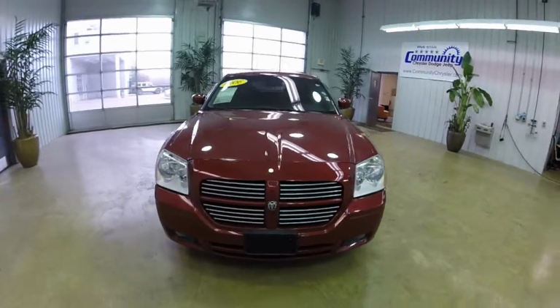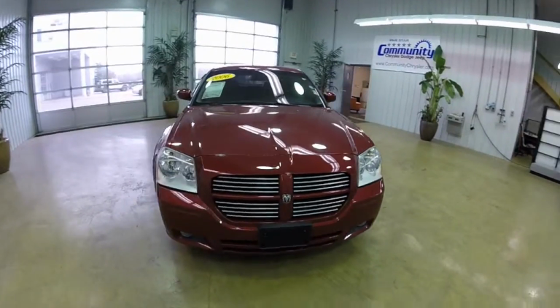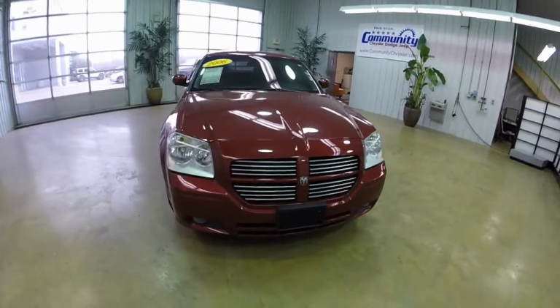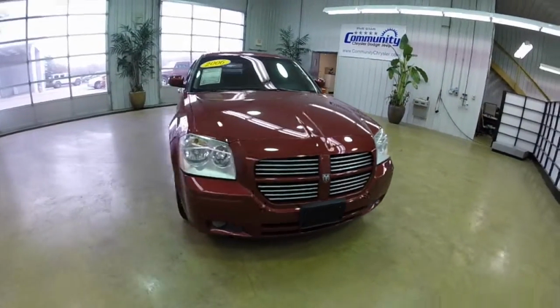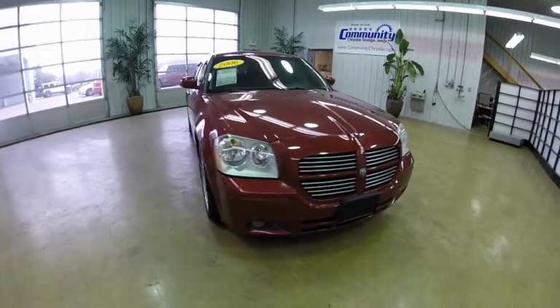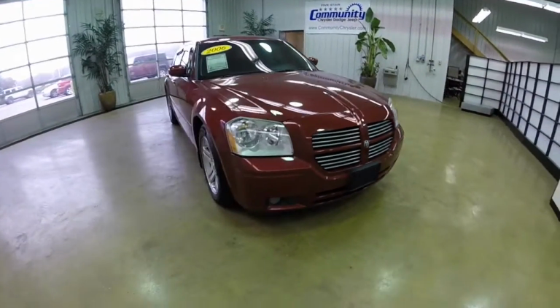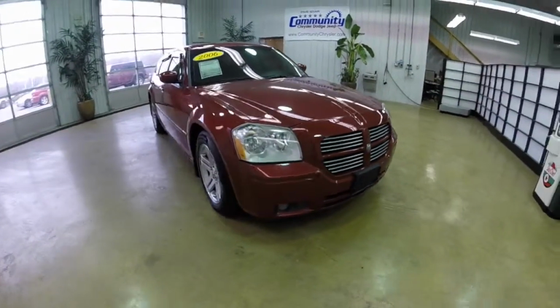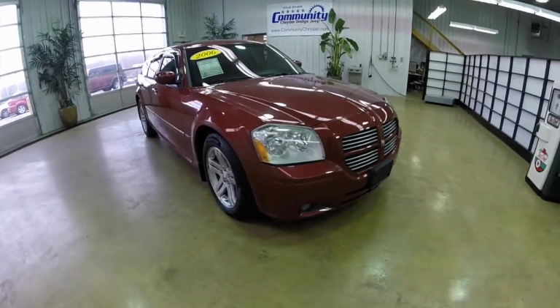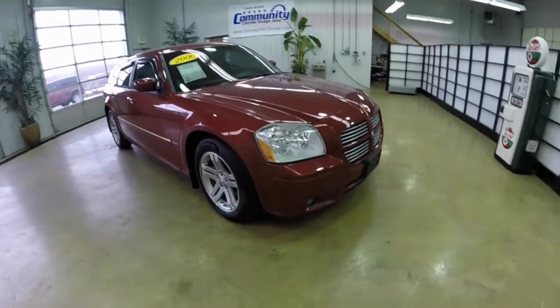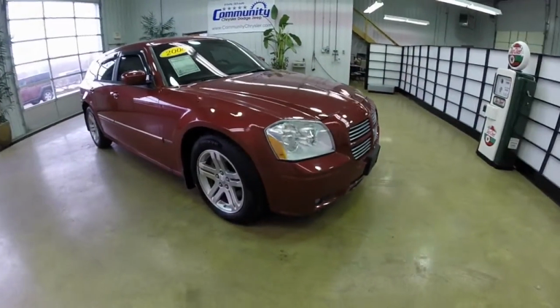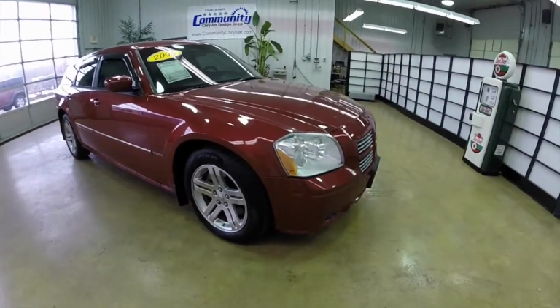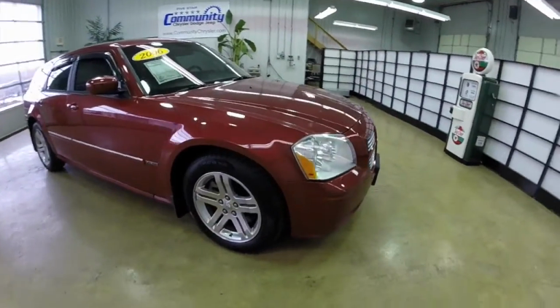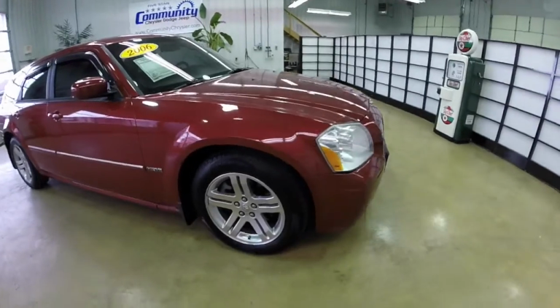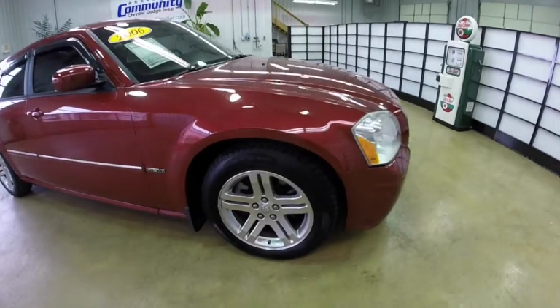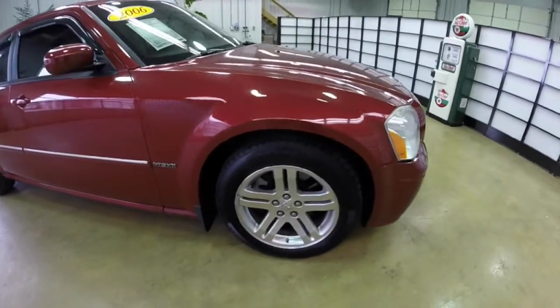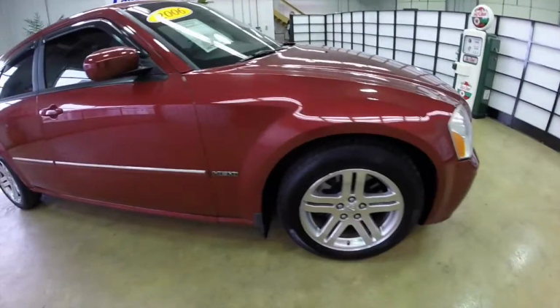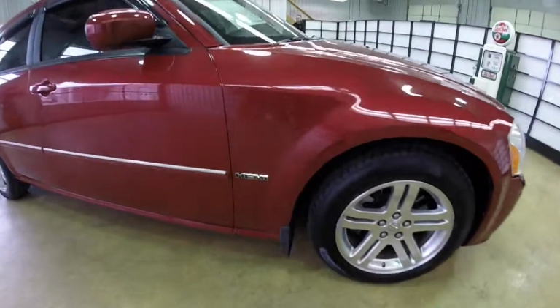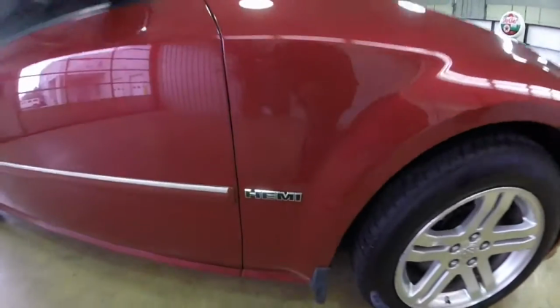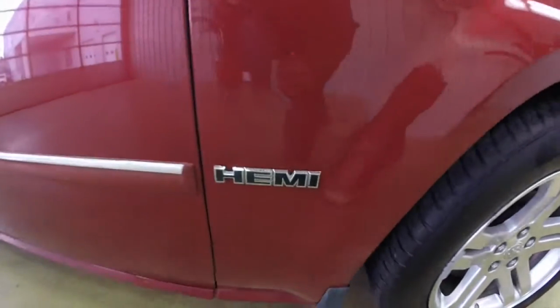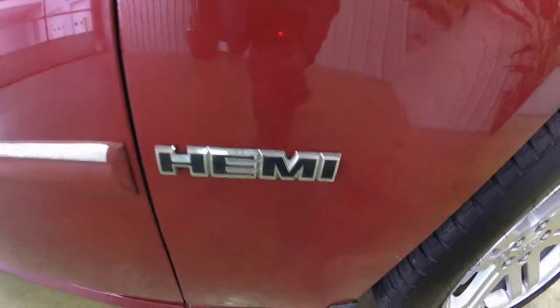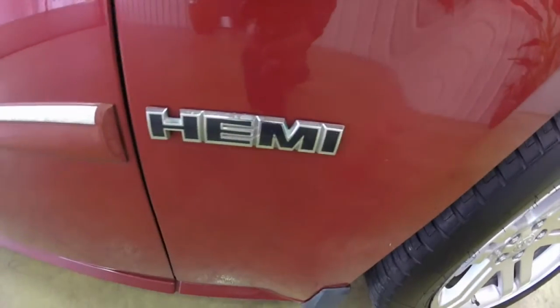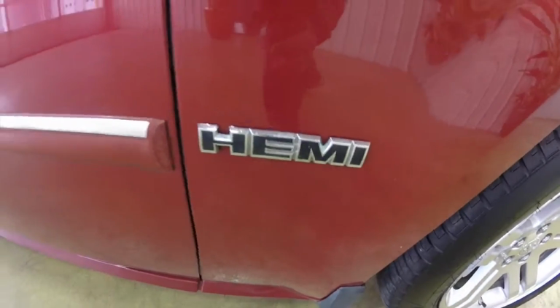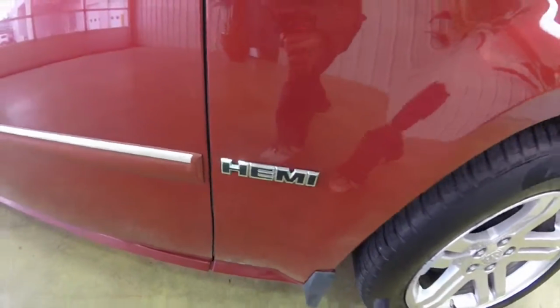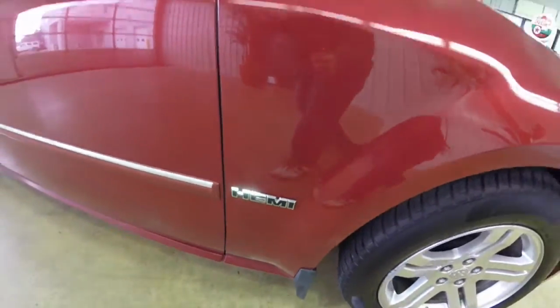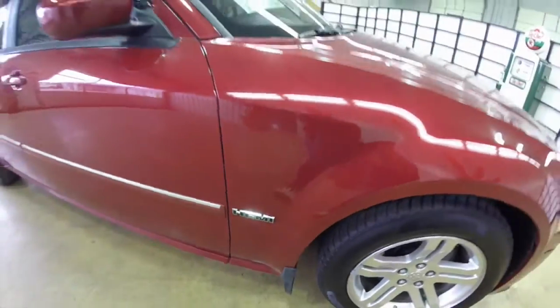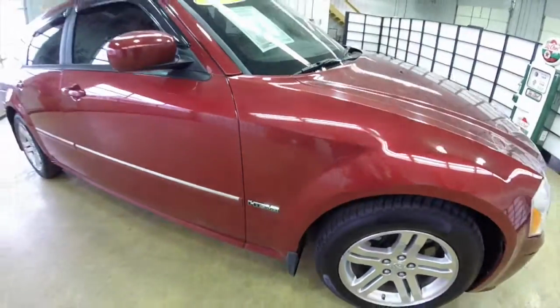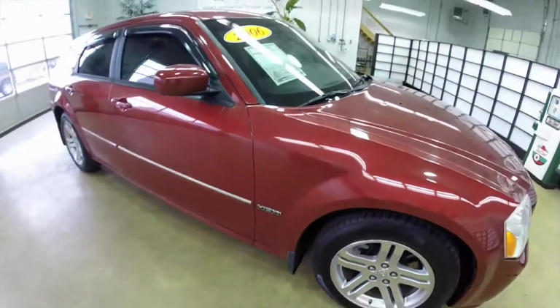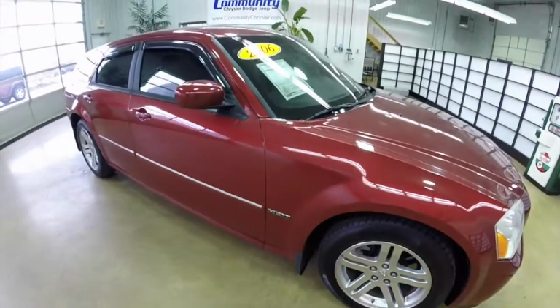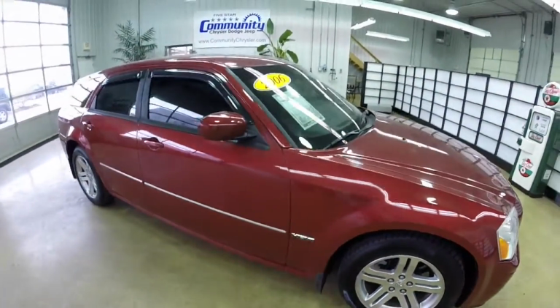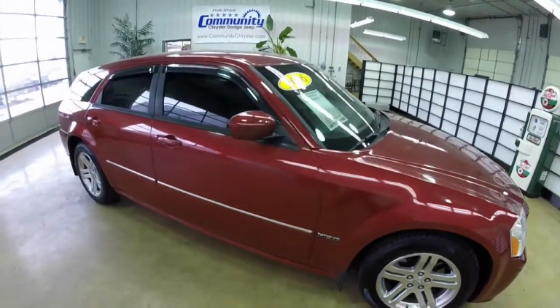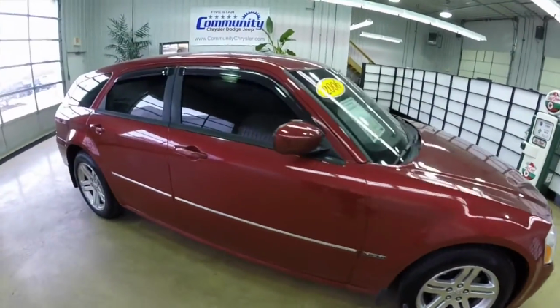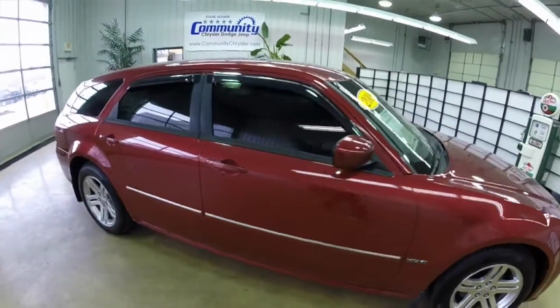Hello everyone. Today we are going to take a quick walk around look at this 2006 Dodge Magnum RT. This will be a quick walk around and give you a little bit more information and detail about it. It is painted in an inferno red crystal pearl coat.